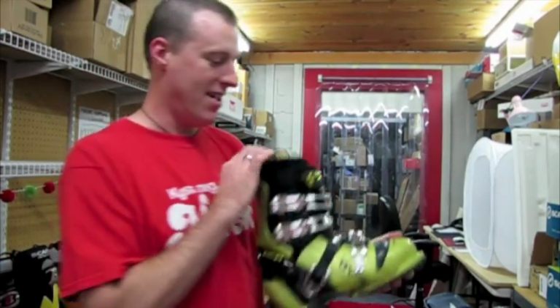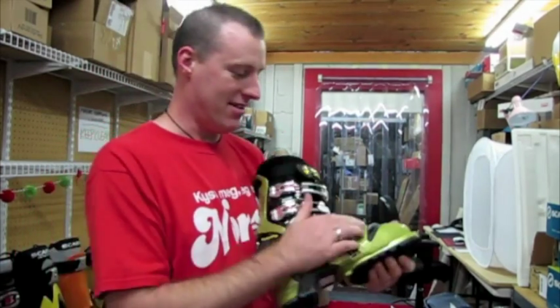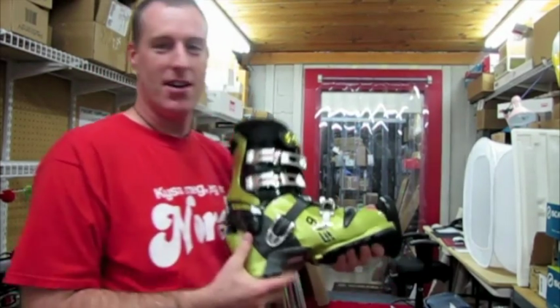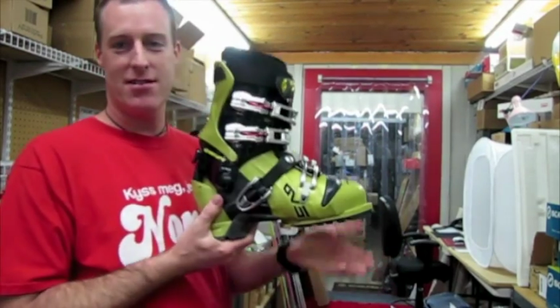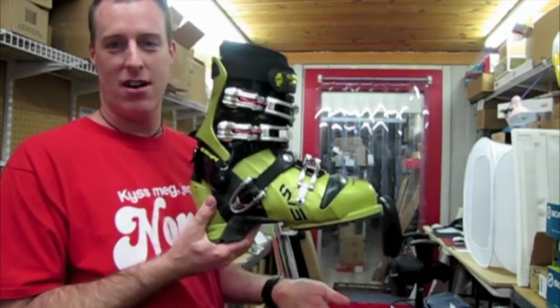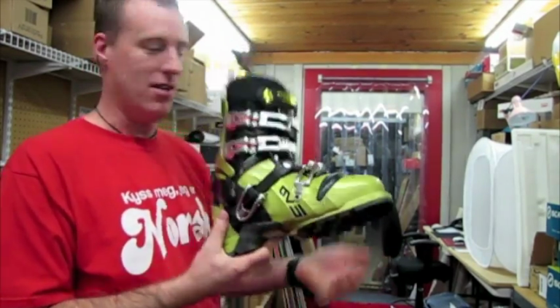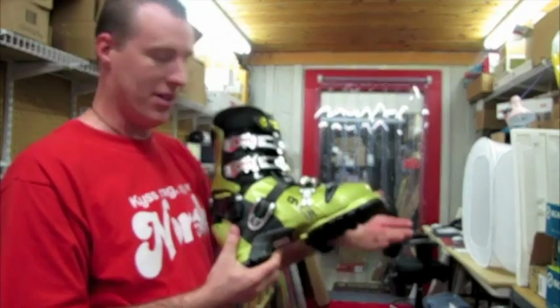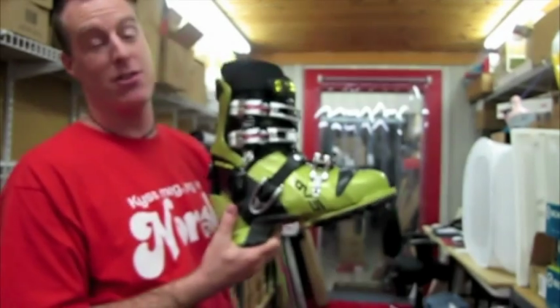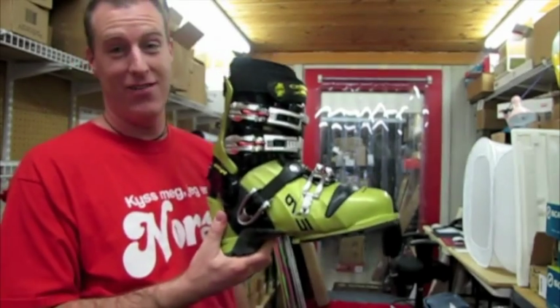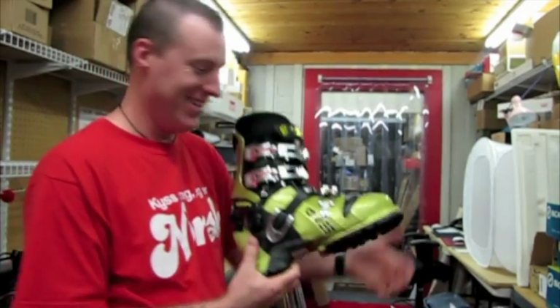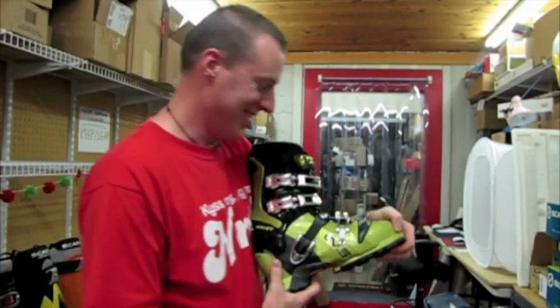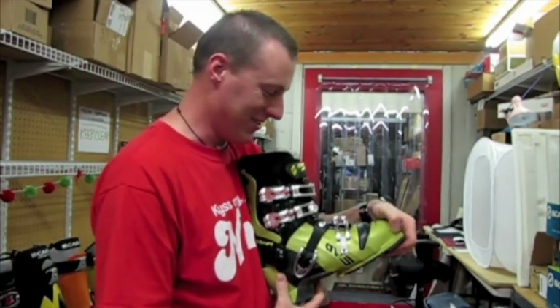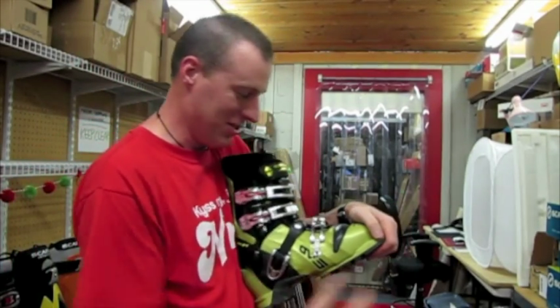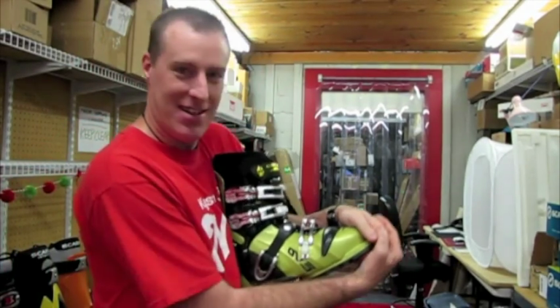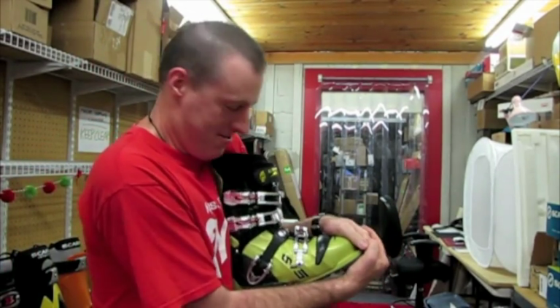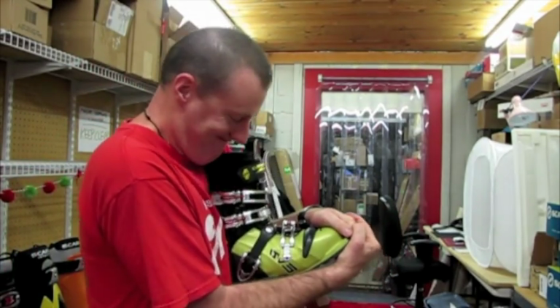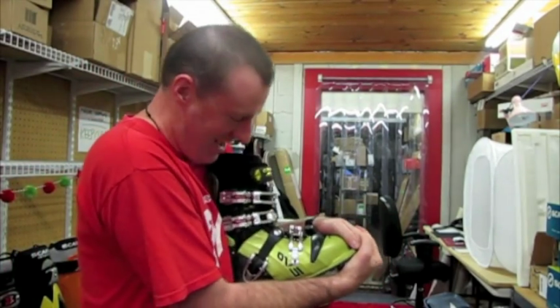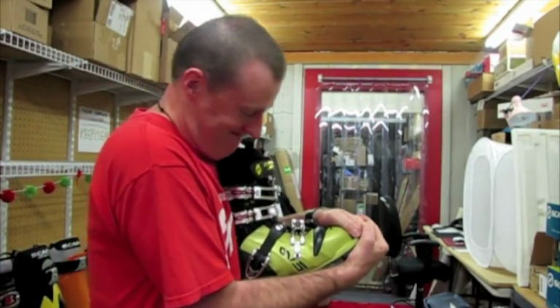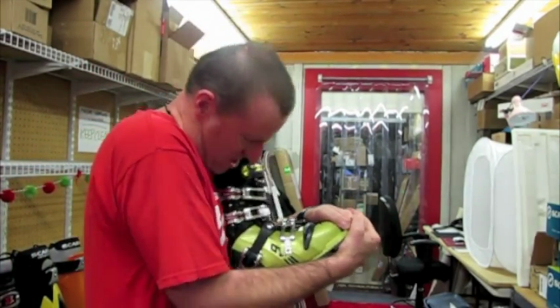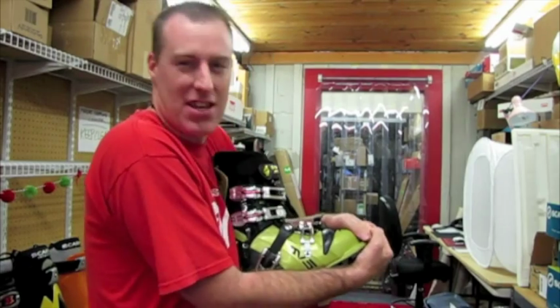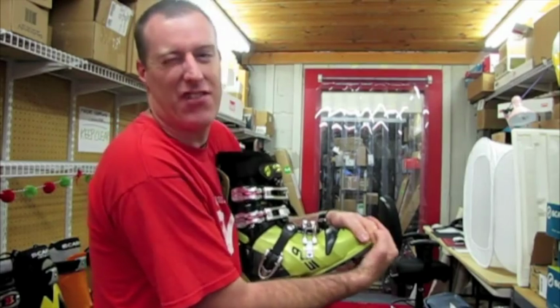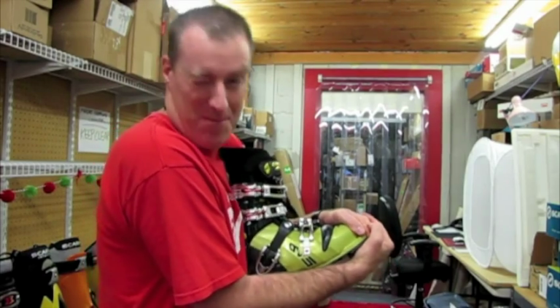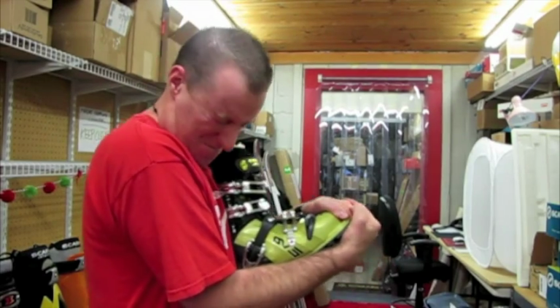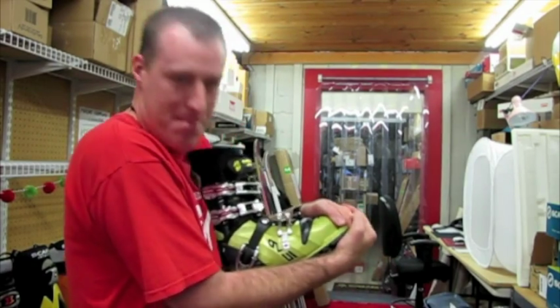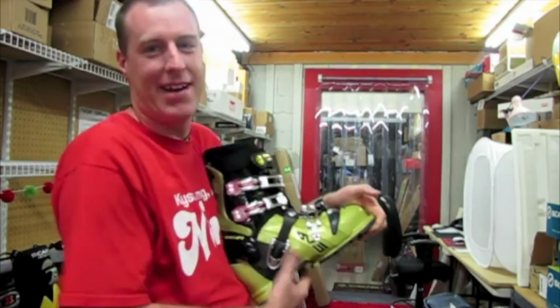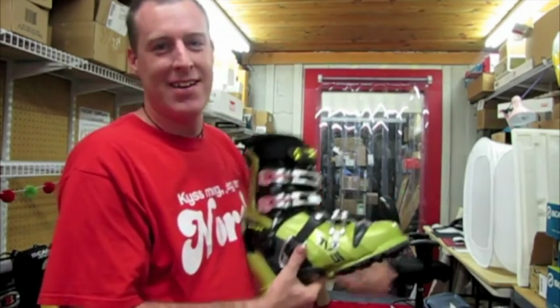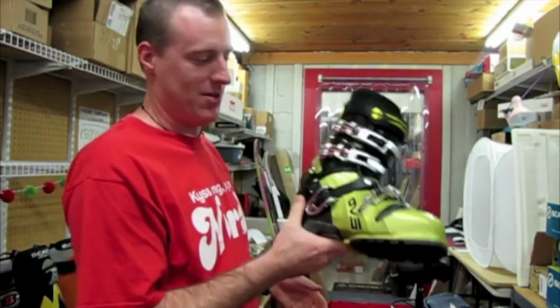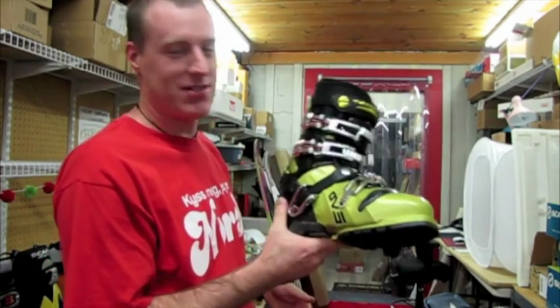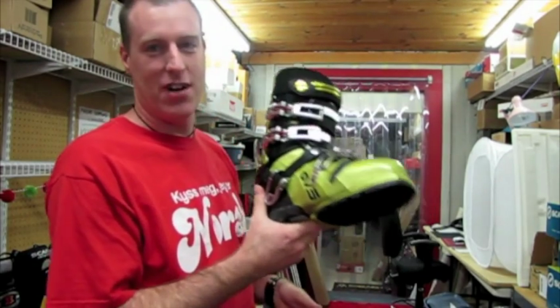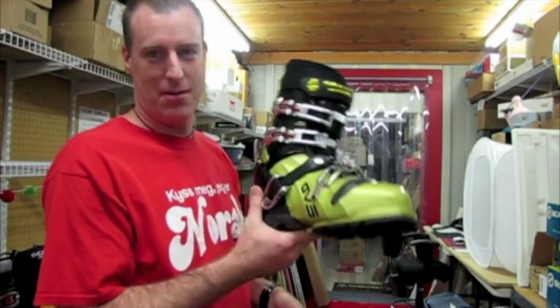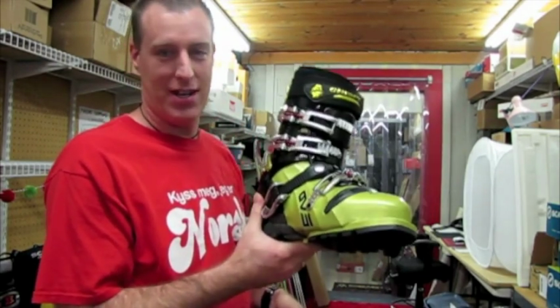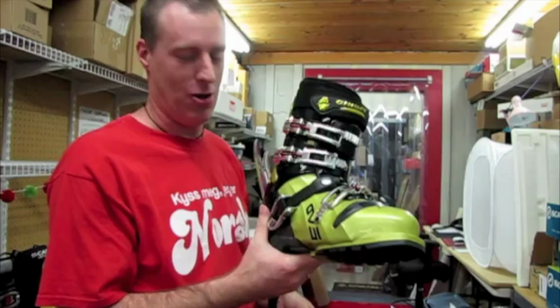And last but not least, the Crispy EVO — the green machines. Obviously they've stiffened them up from mine, so it's a little stiffer. Obviously it's going to break in, let's hope.